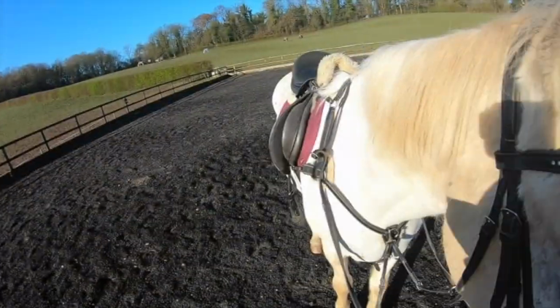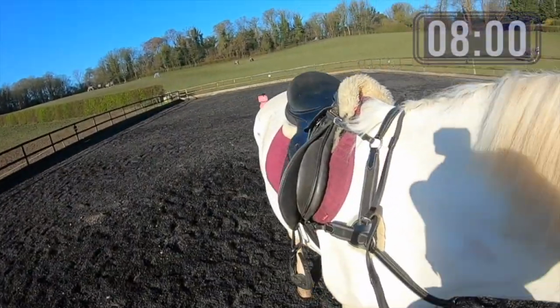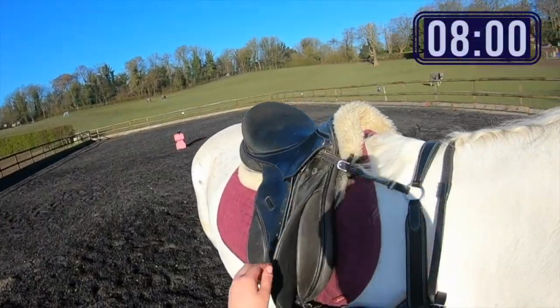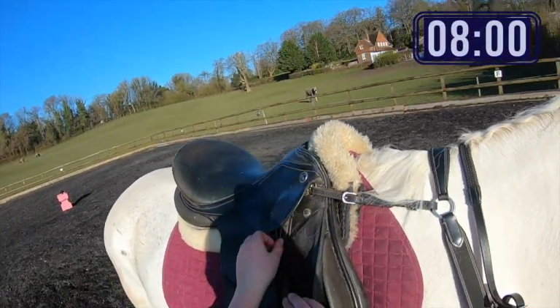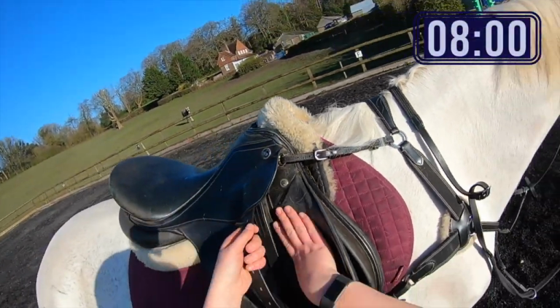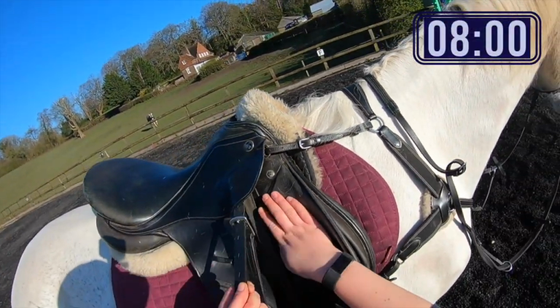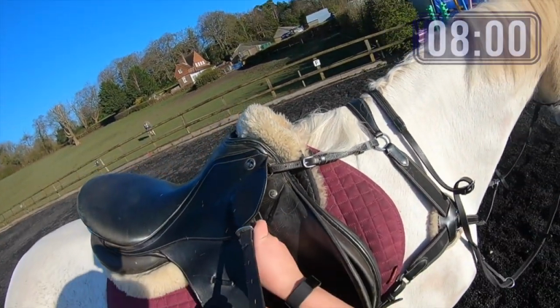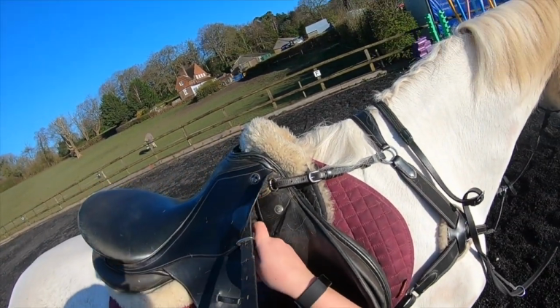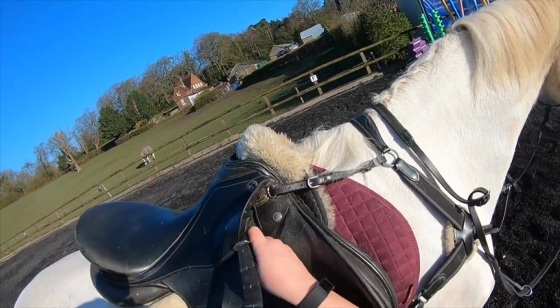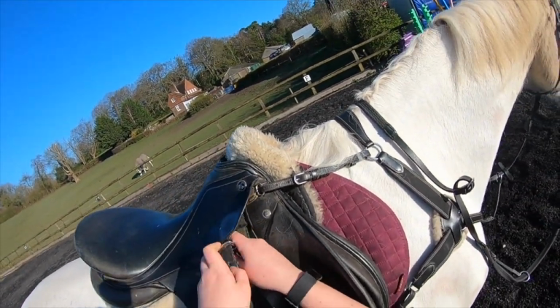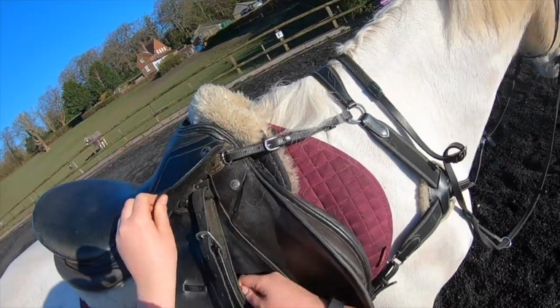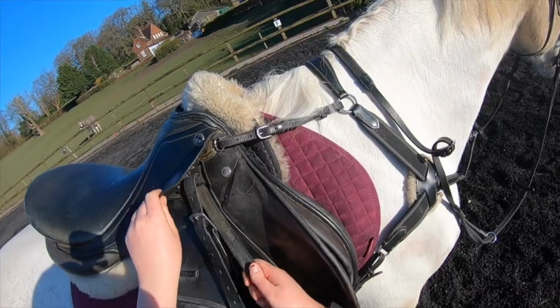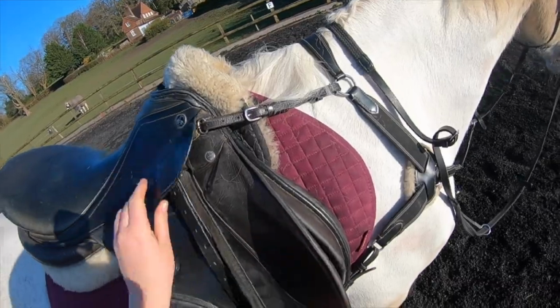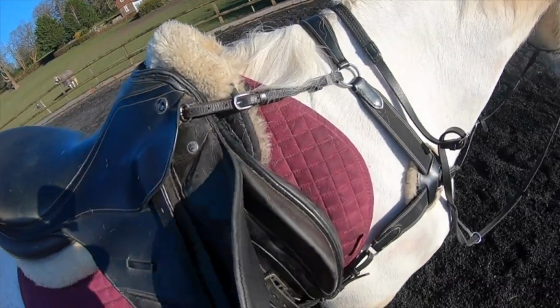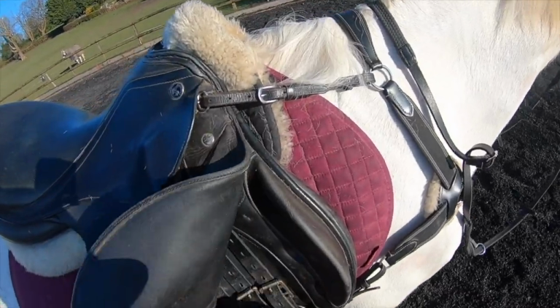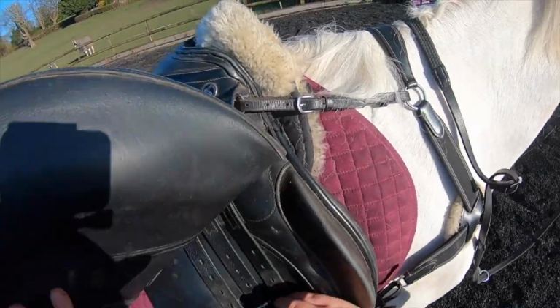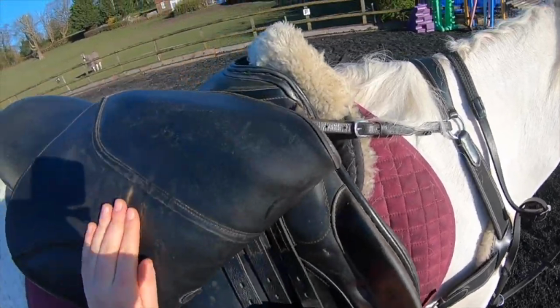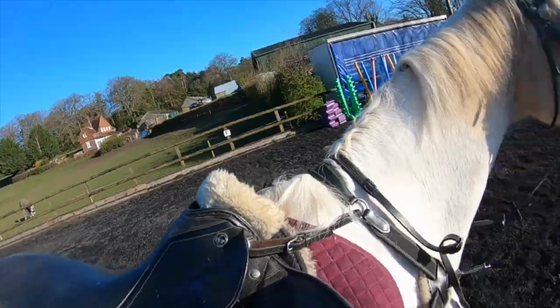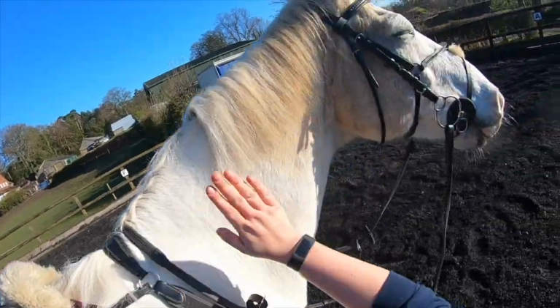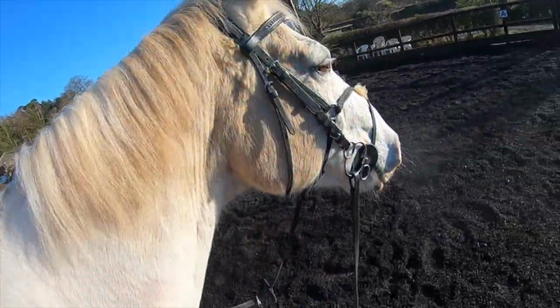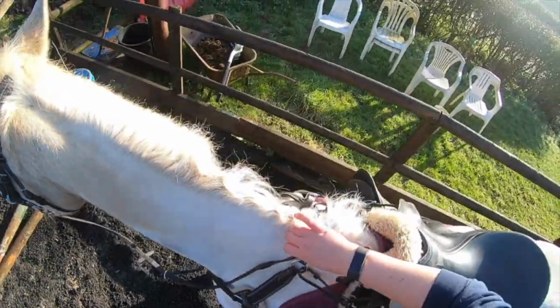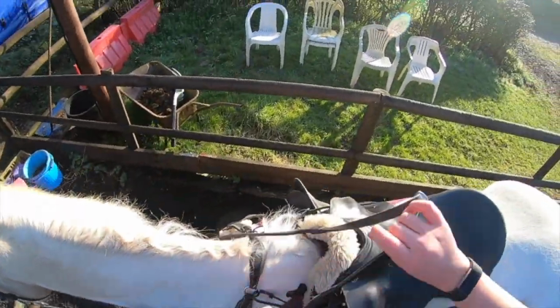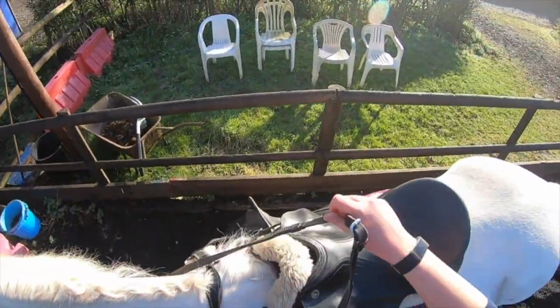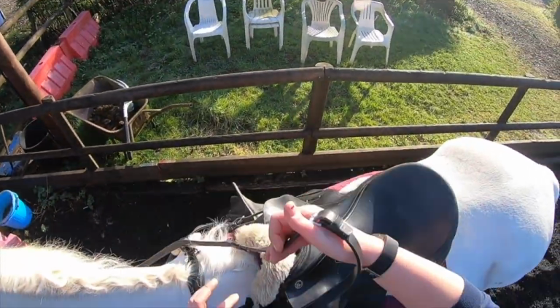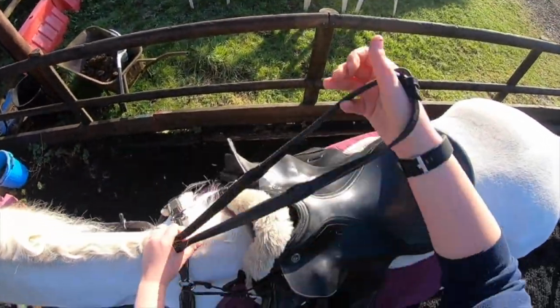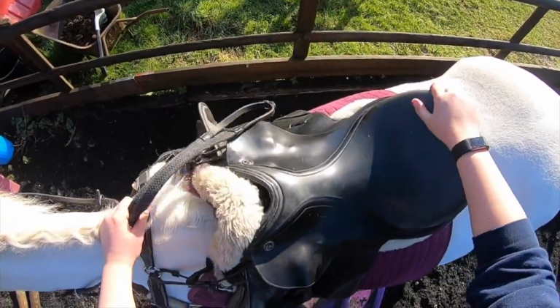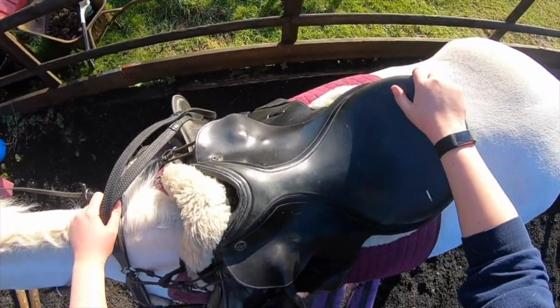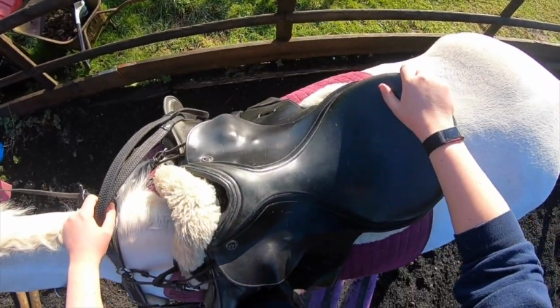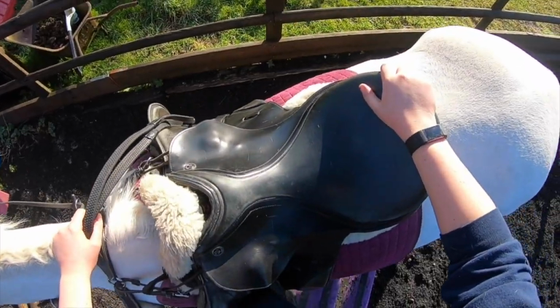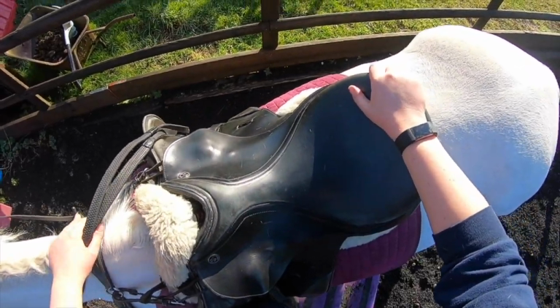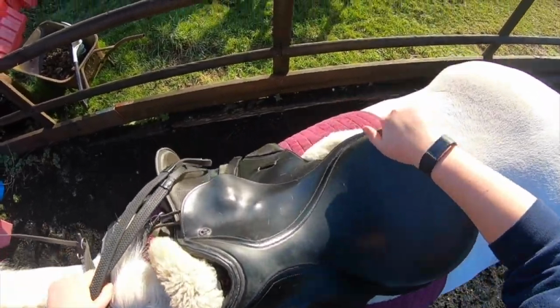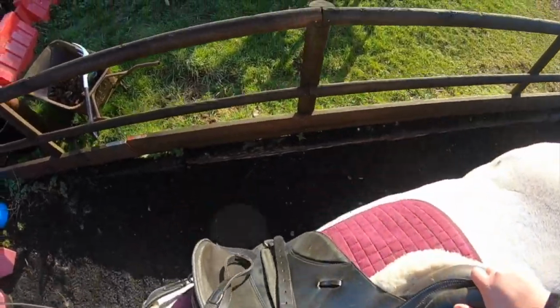Today was a beautiful sunny day, which makes a change for all the rain we've been having. I was working from home today, which meant that I was on tacked at 8am instead of 7am, and we just did some light, little bit of flat work today.